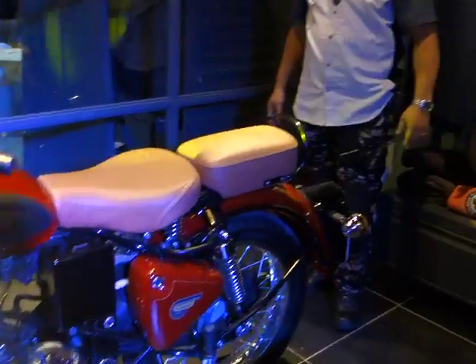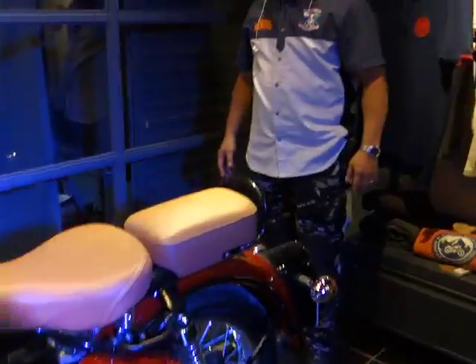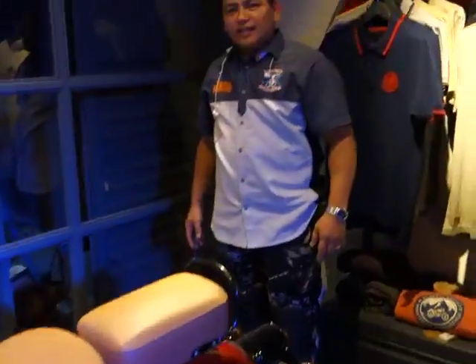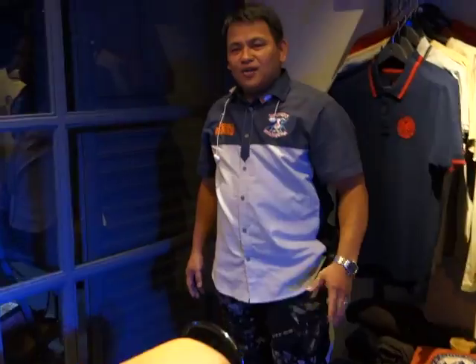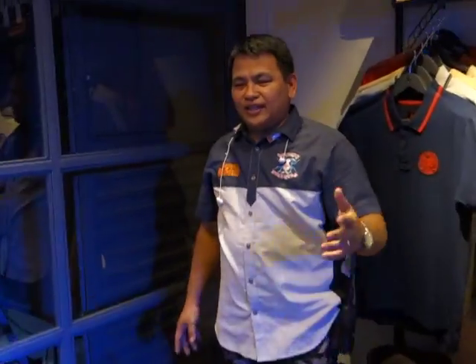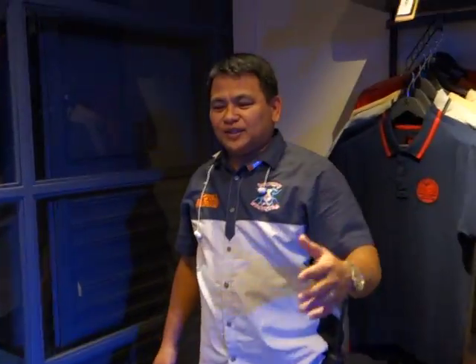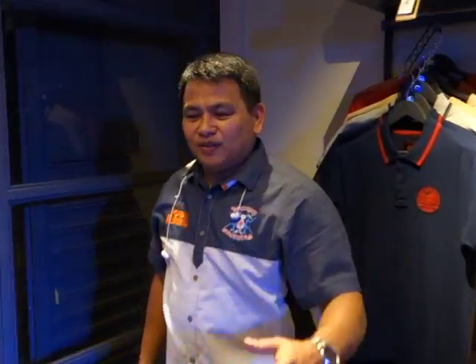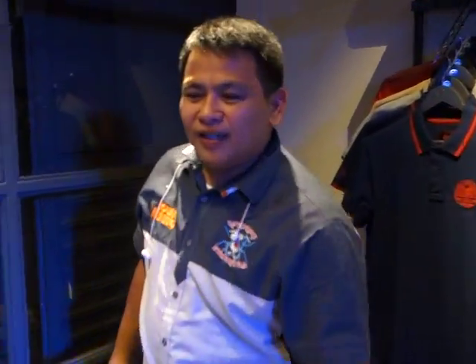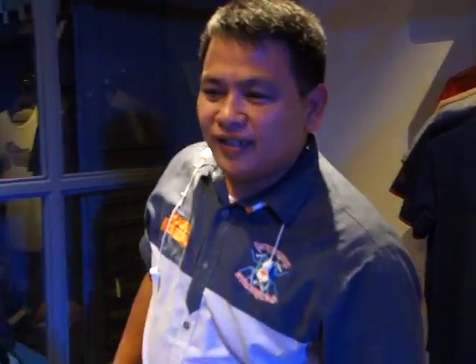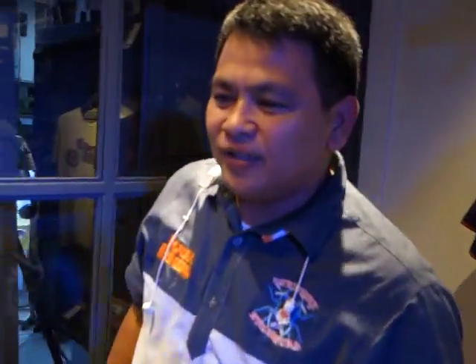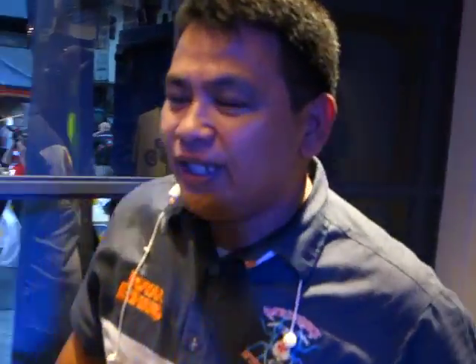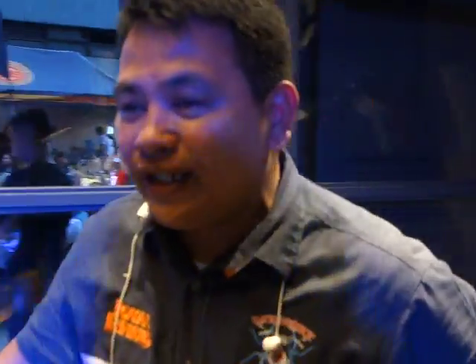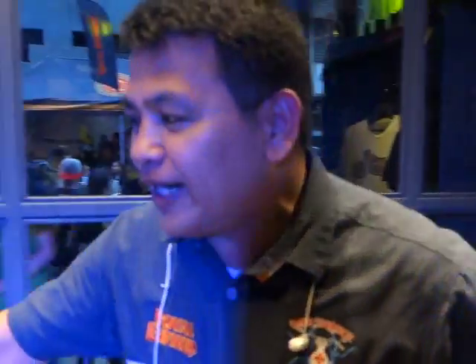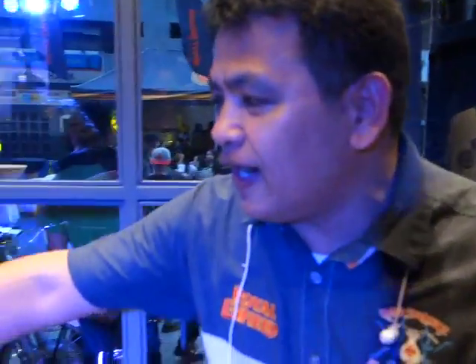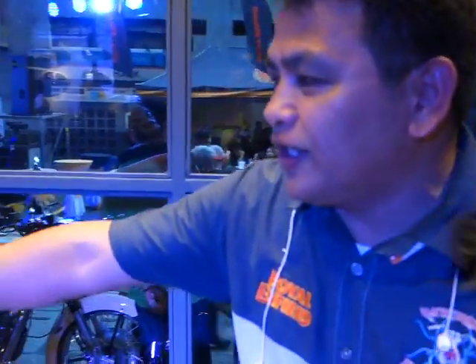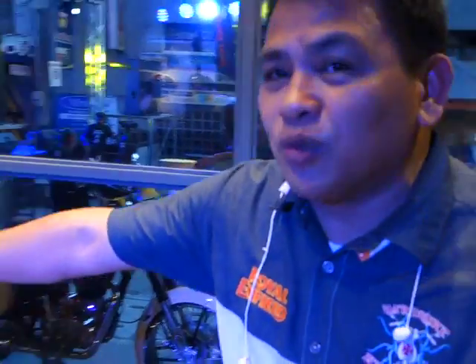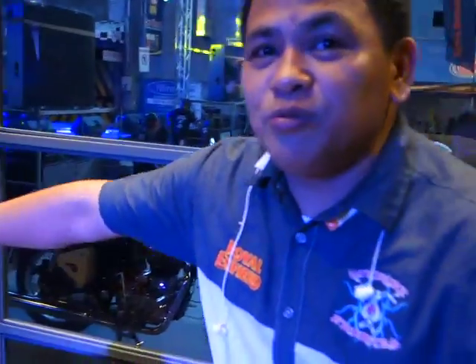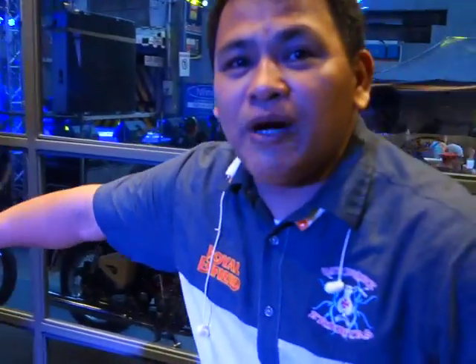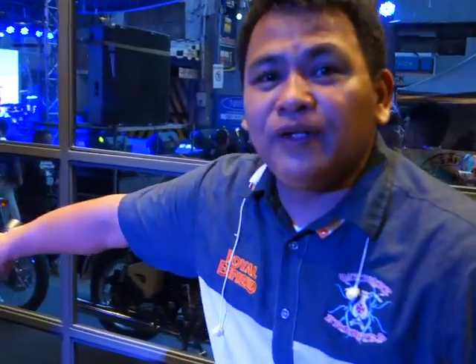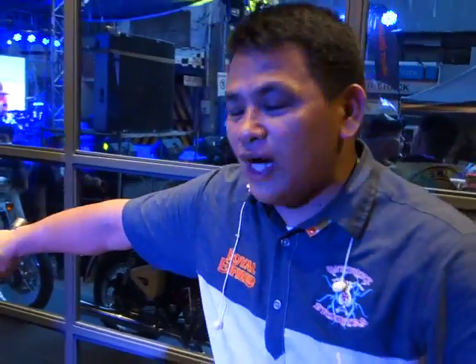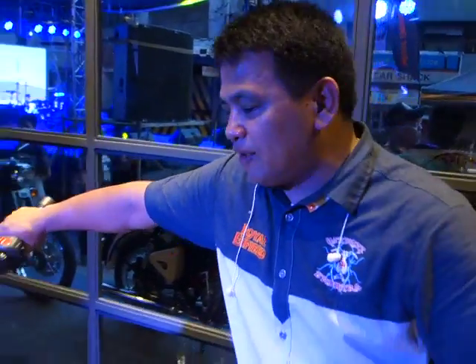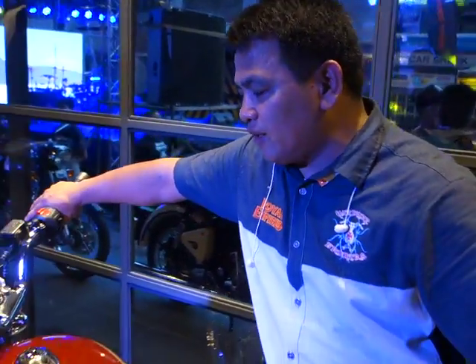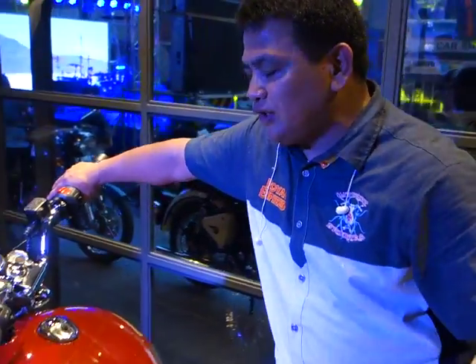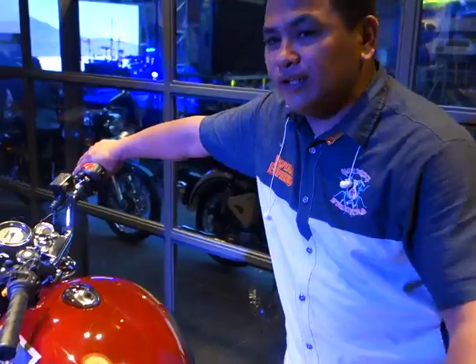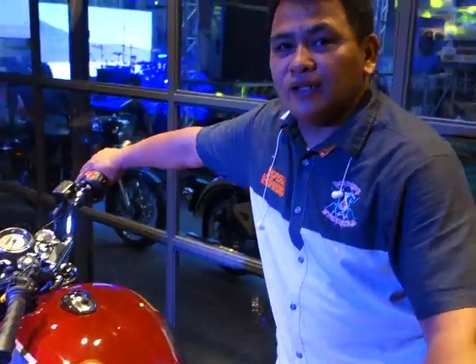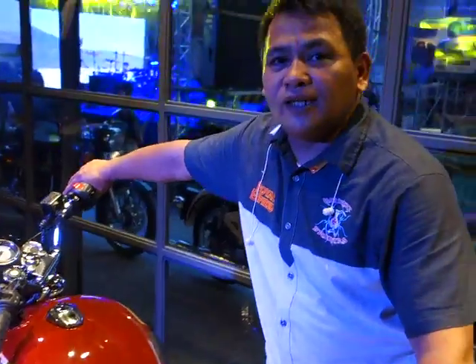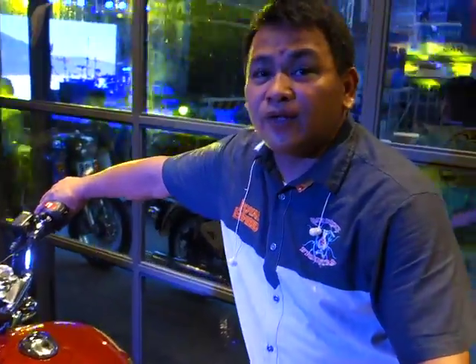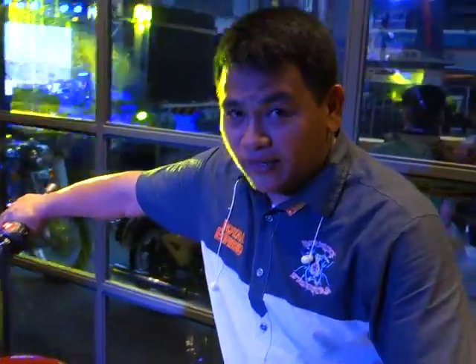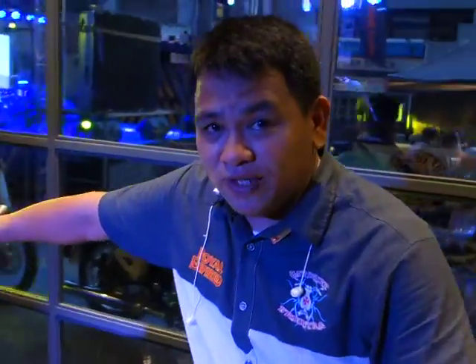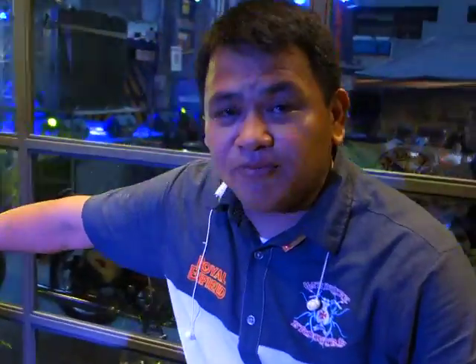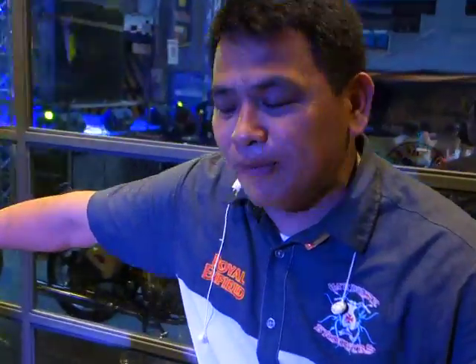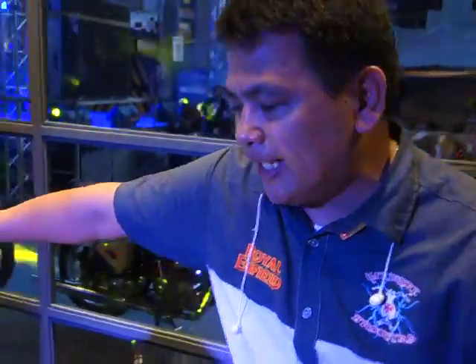Okay, so we're here right now in the showroom. We're launching Royal Enfield Pilipinas.